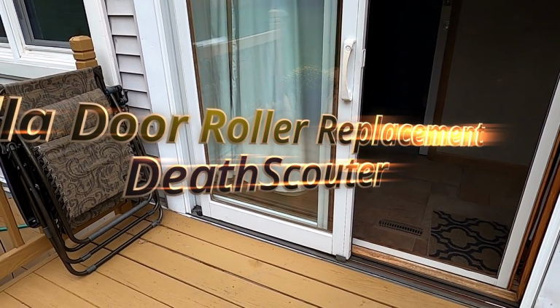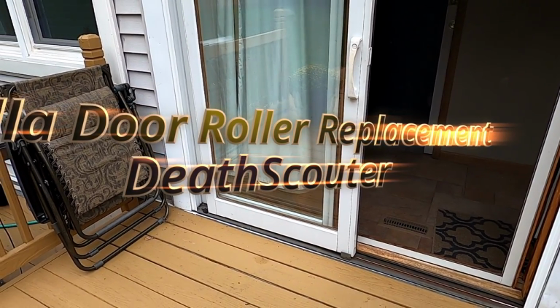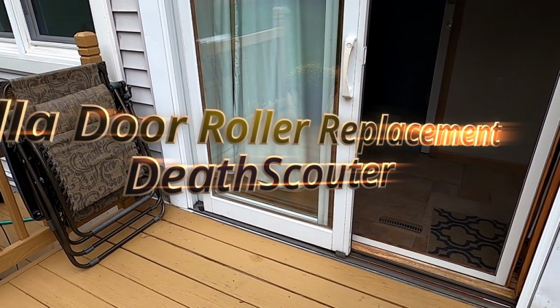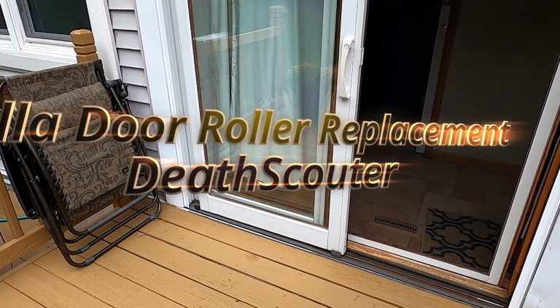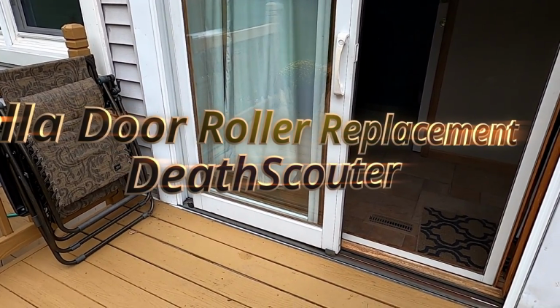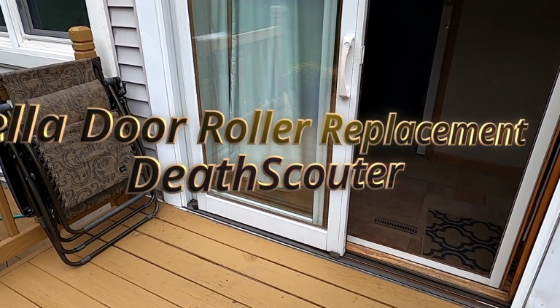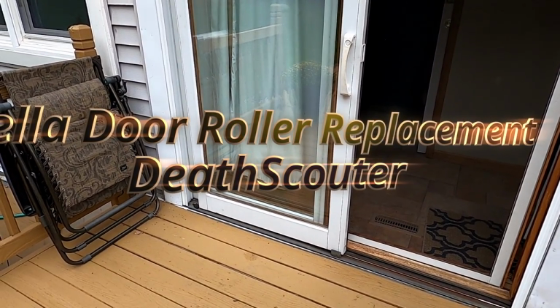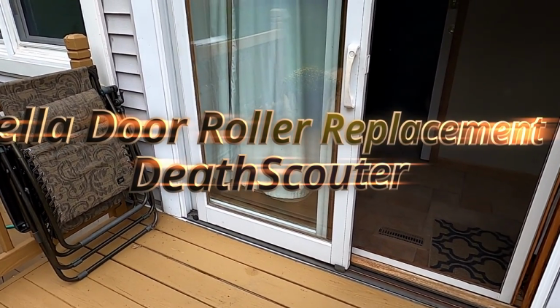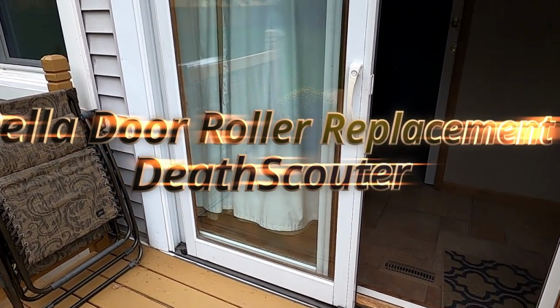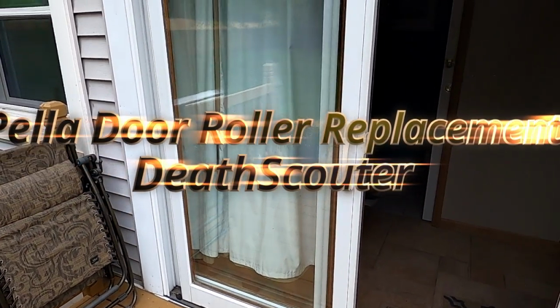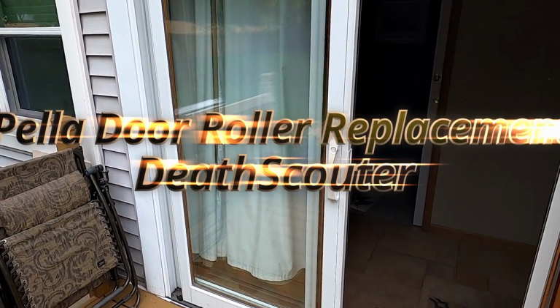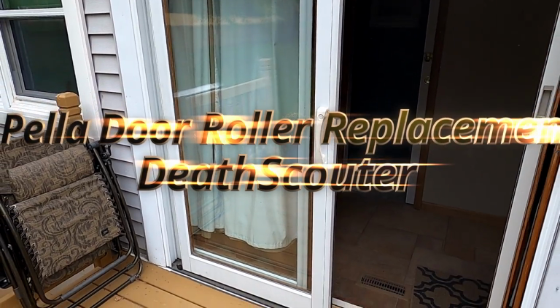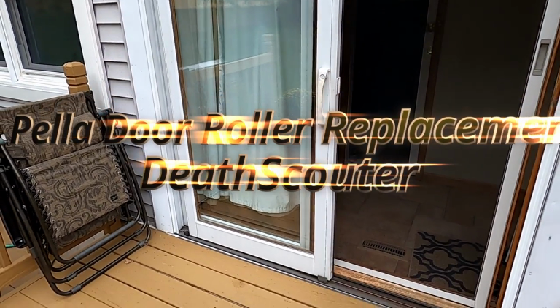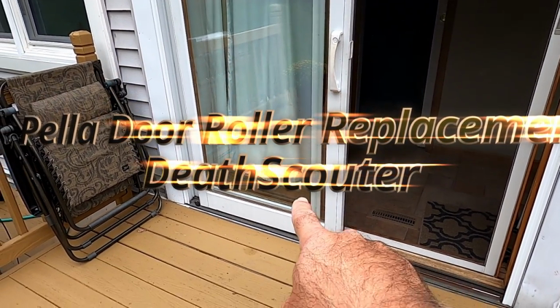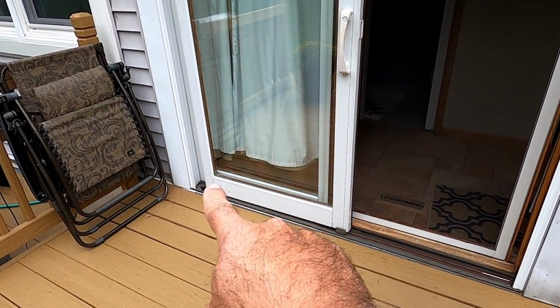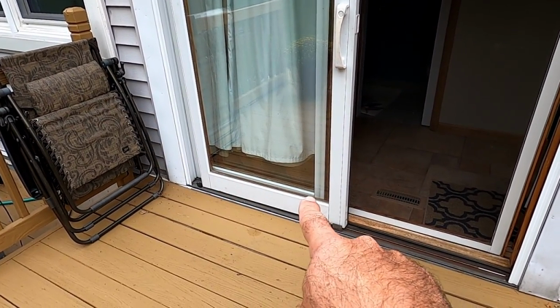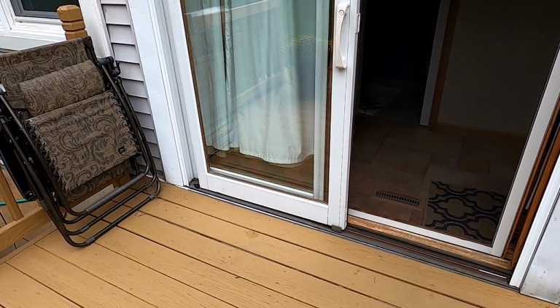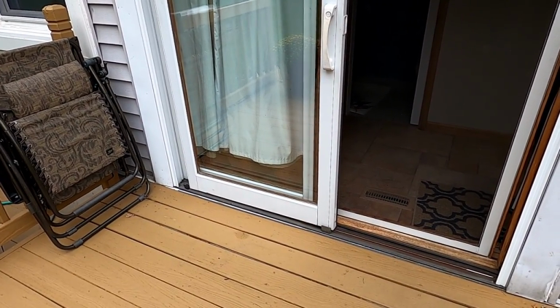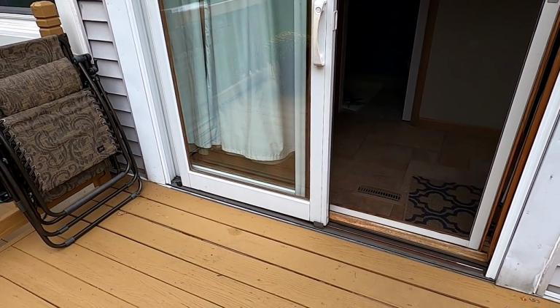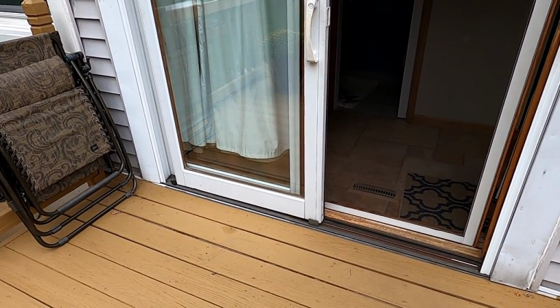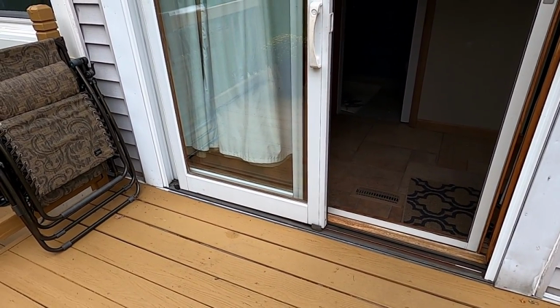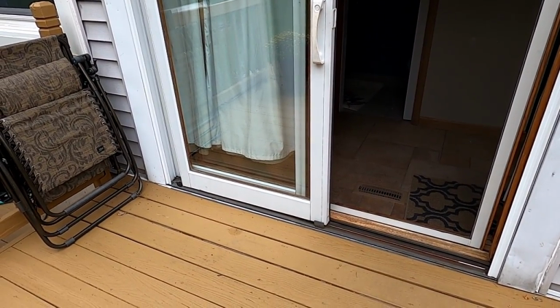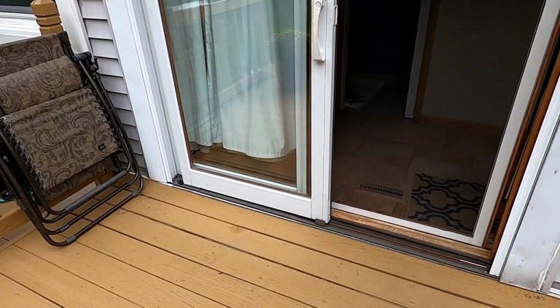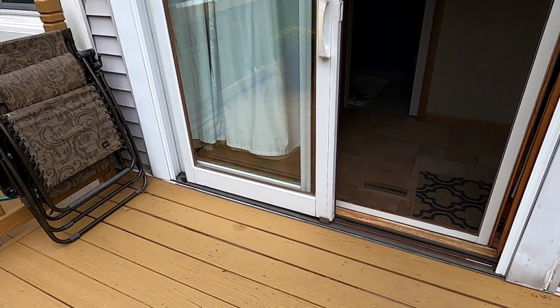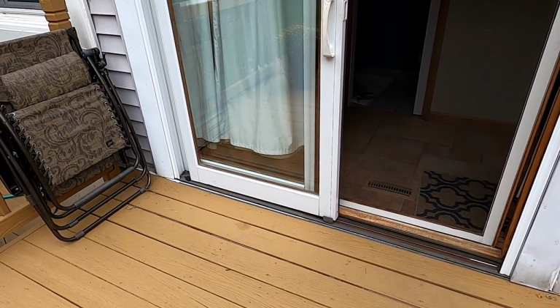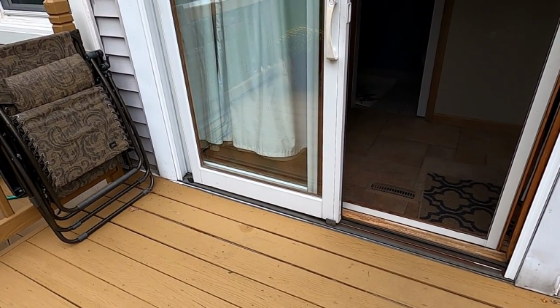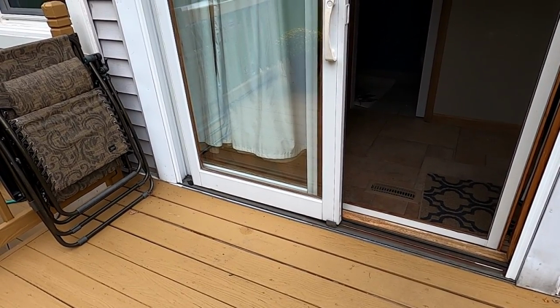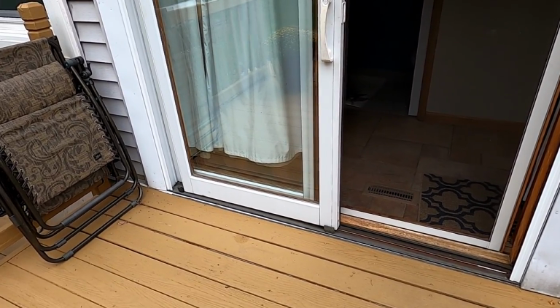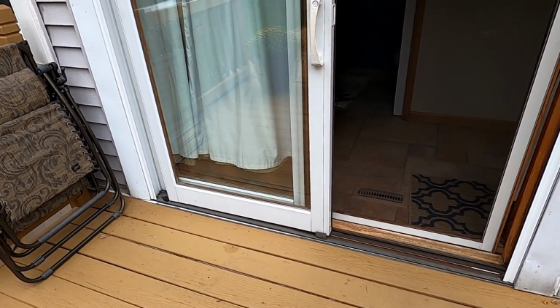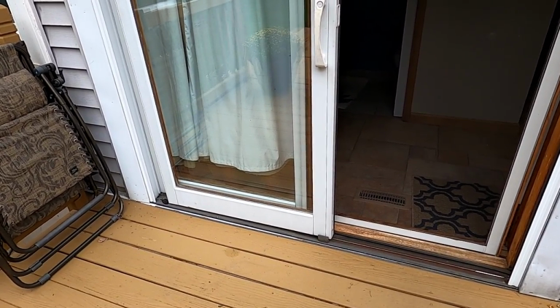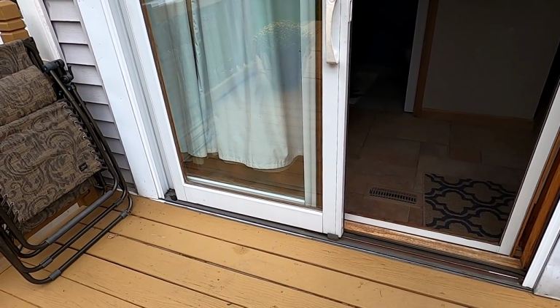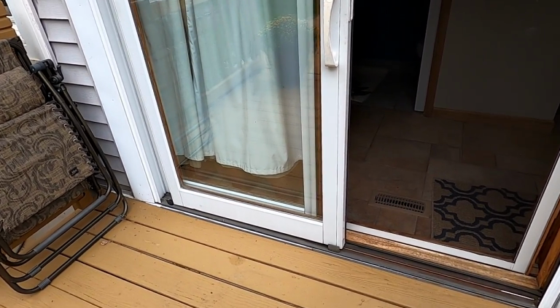Hey YouTube, this is the Death Scouter making another video. Today we're going to be replacing the bottom rollers across my Pella sliding patio door.